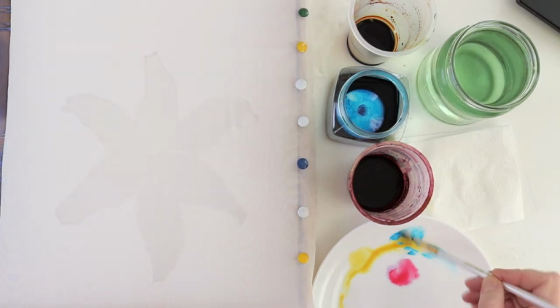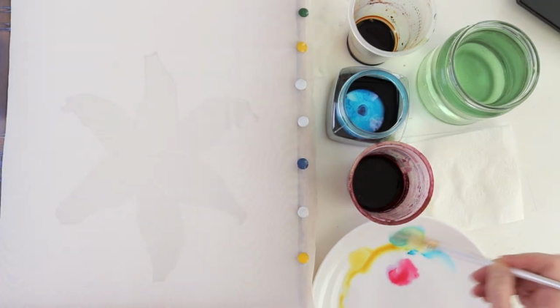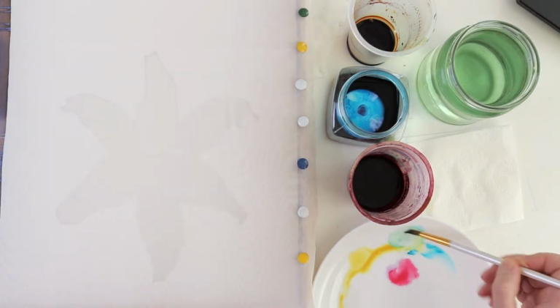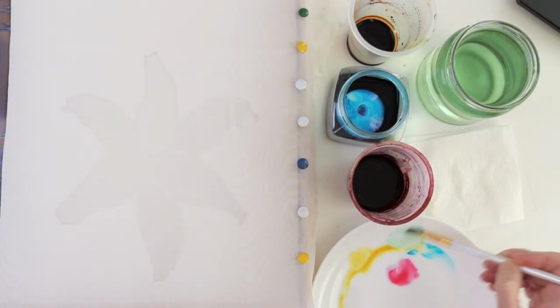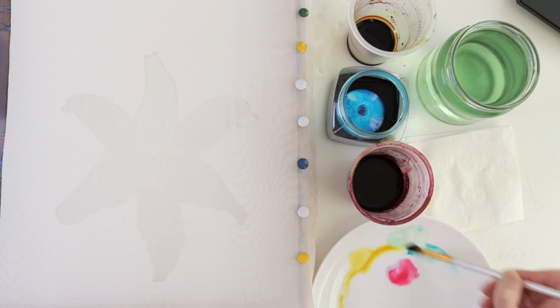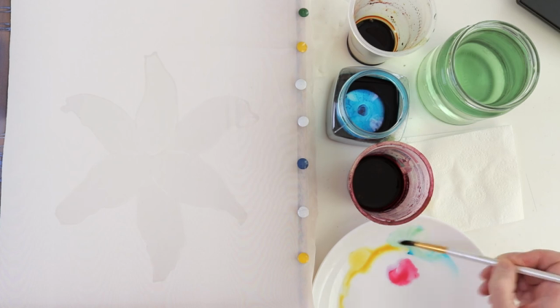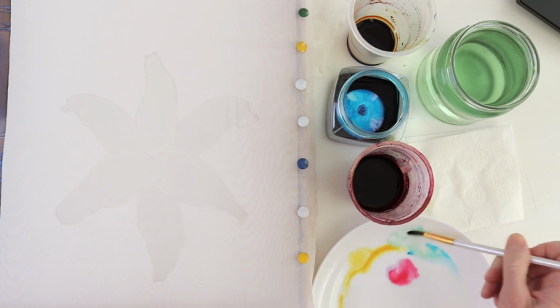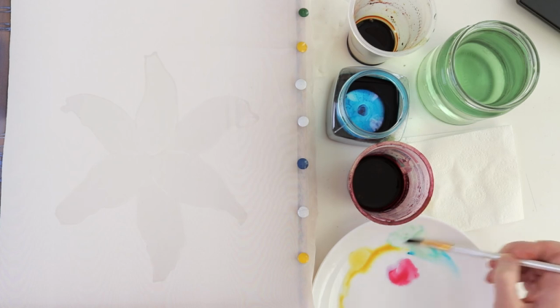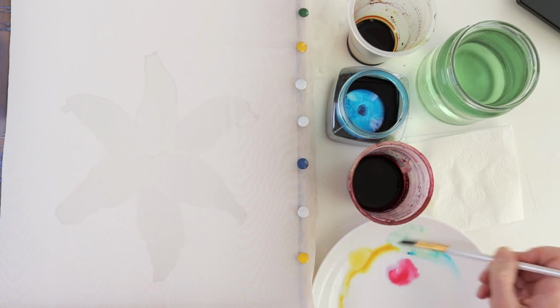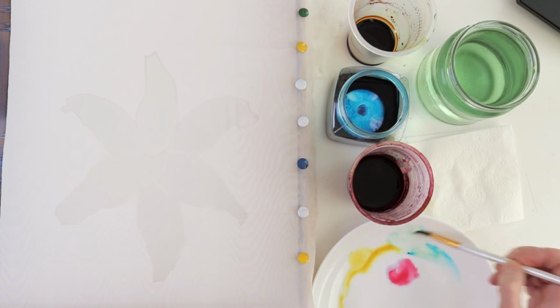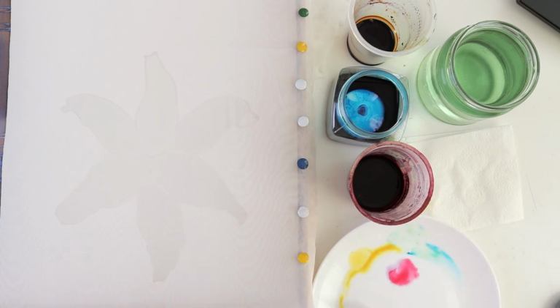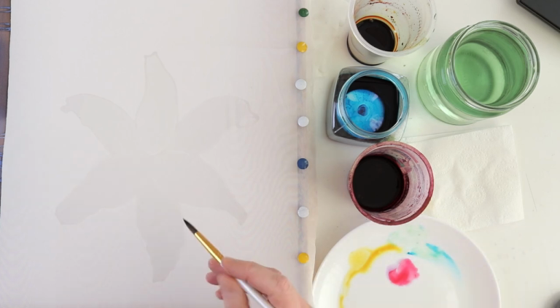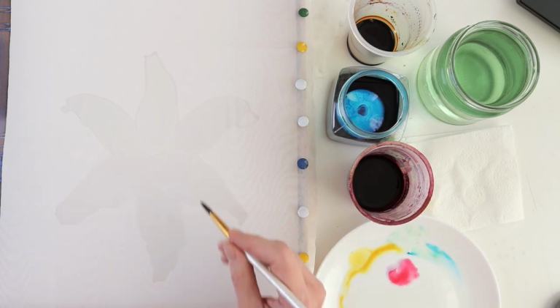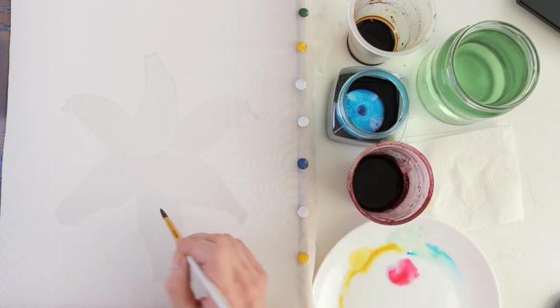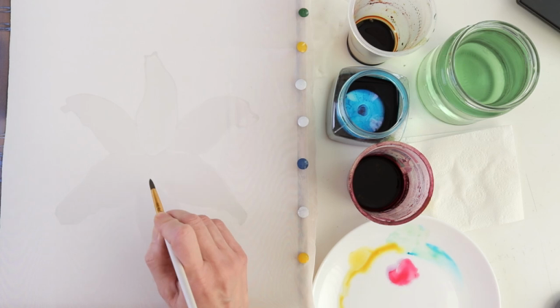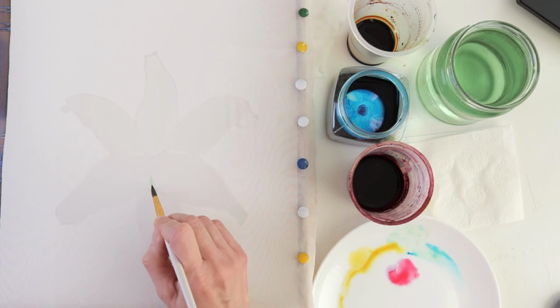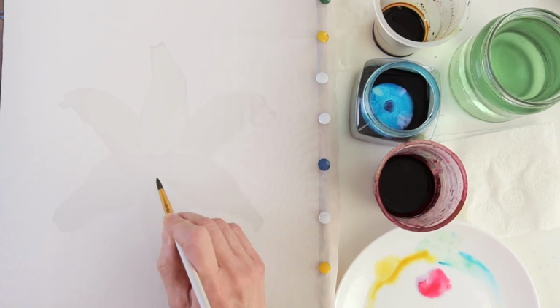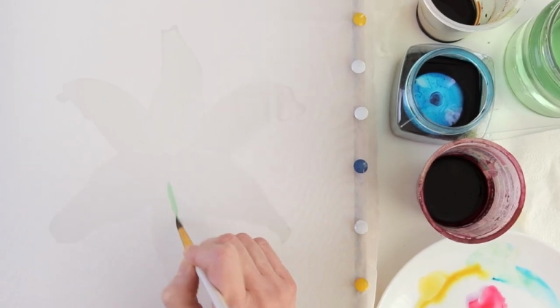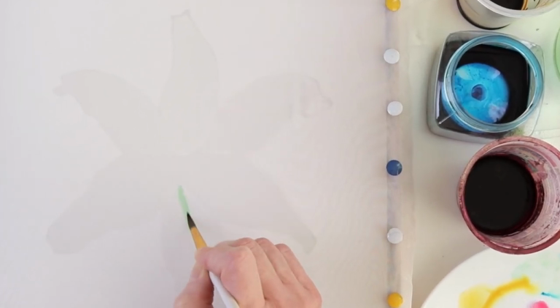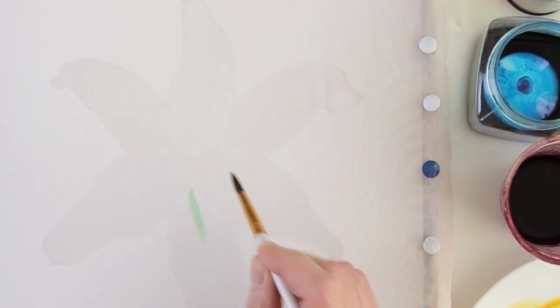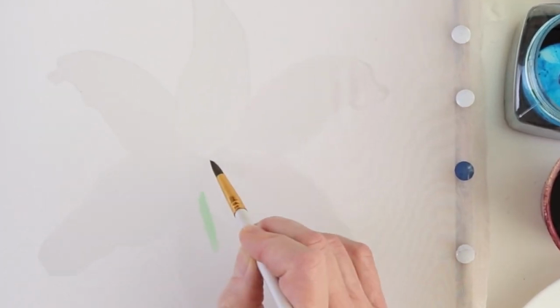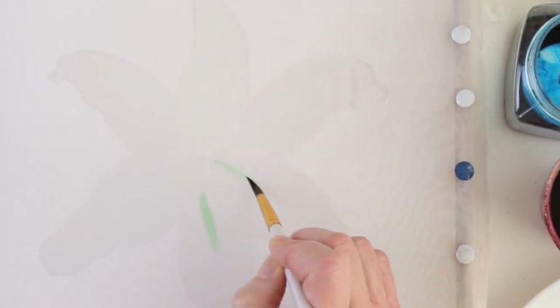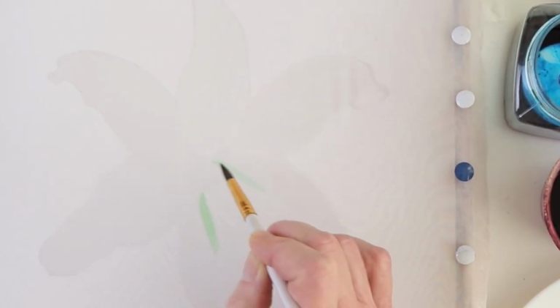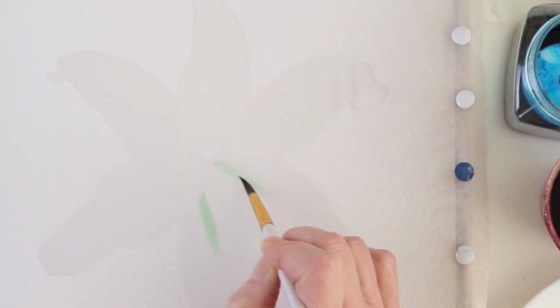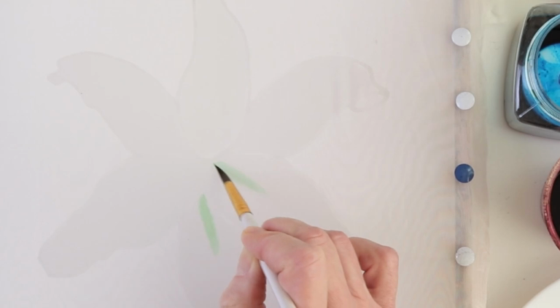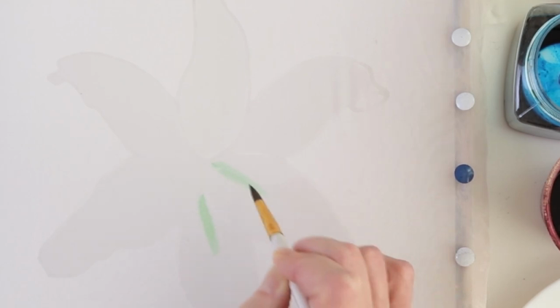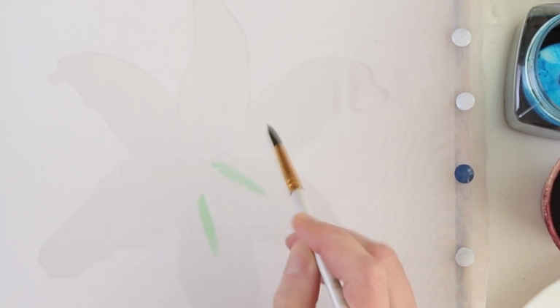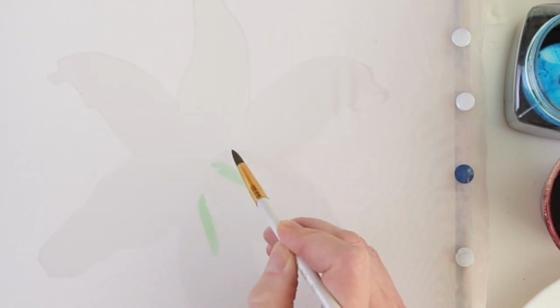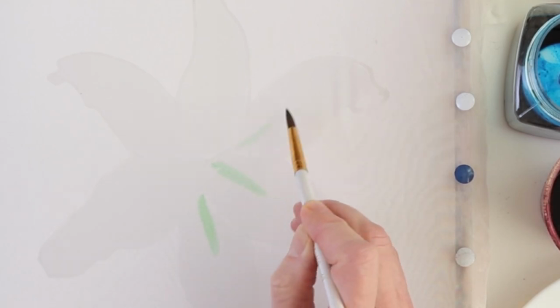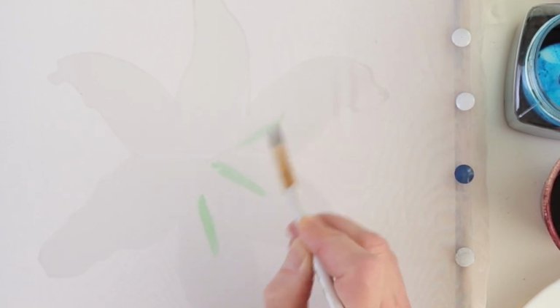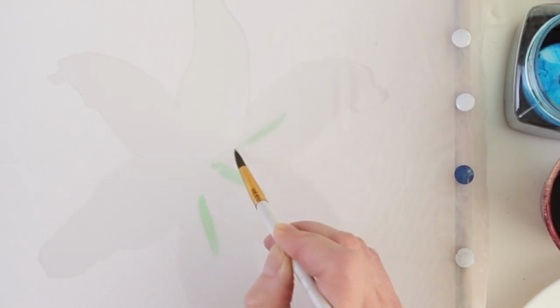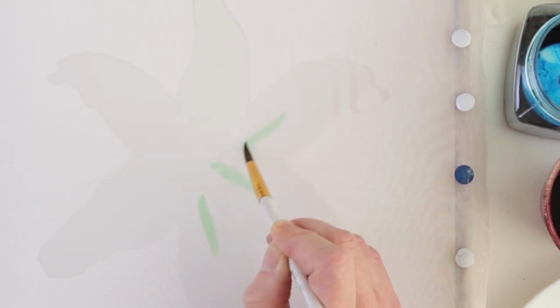The first step is to paint those characteristic green stripes at the base of the petals. Because my brush is not very wet, the dye doesn't spread out all the way through and the strokes retain their shape.